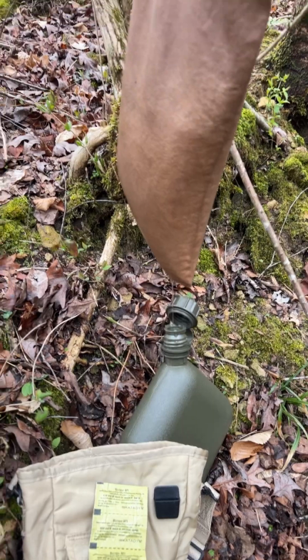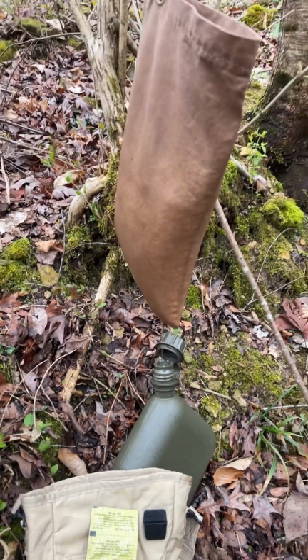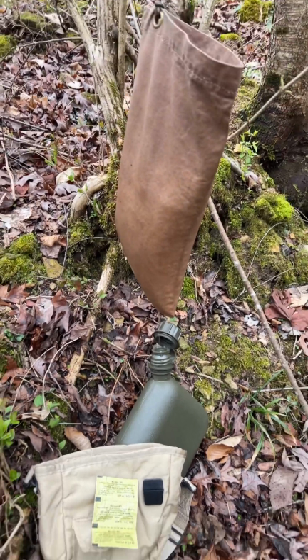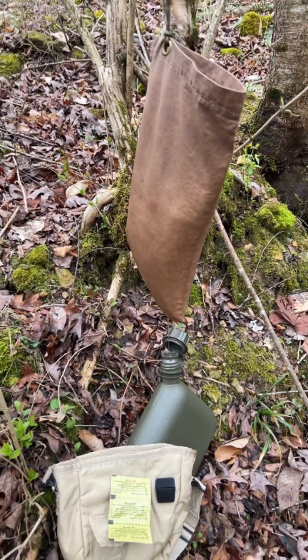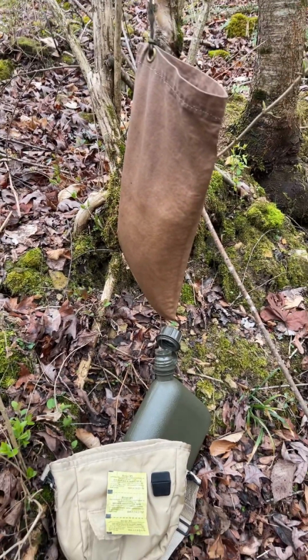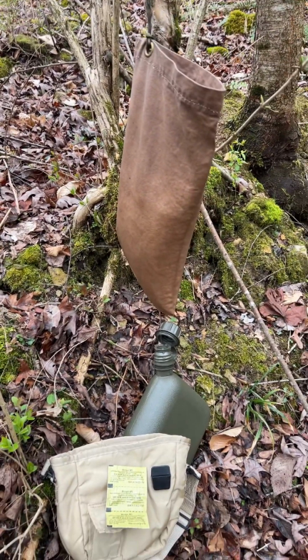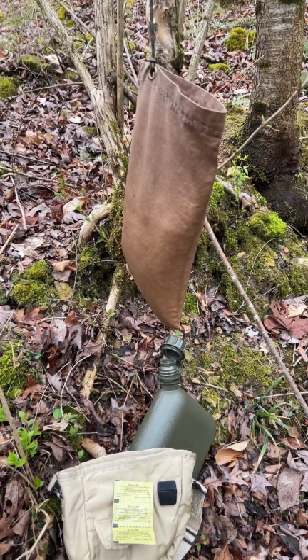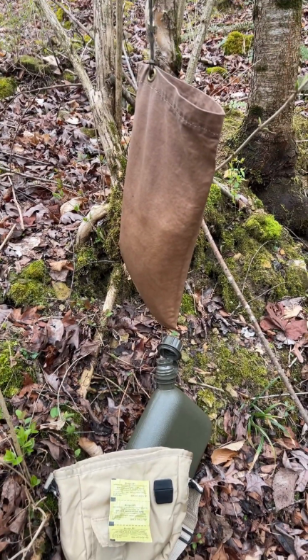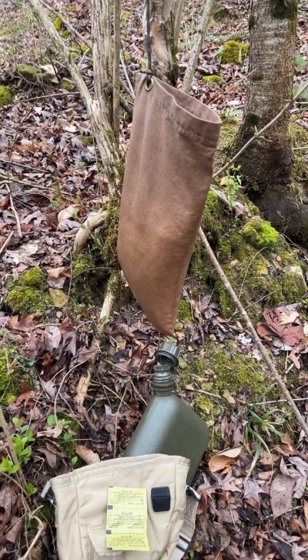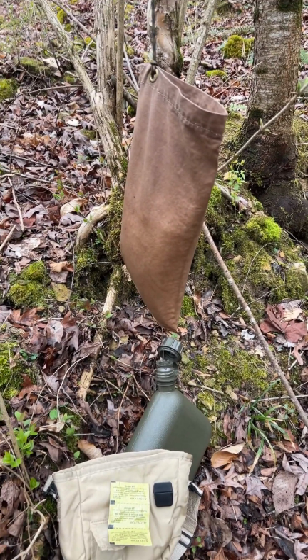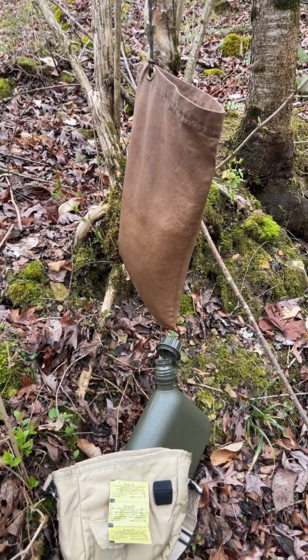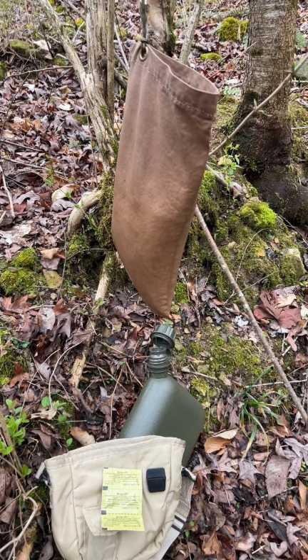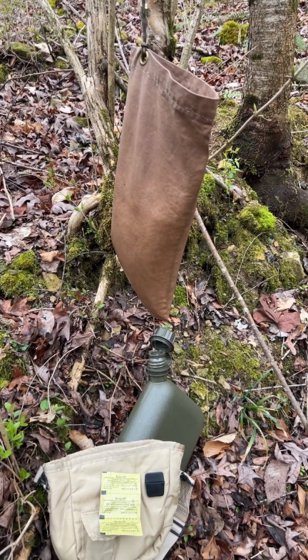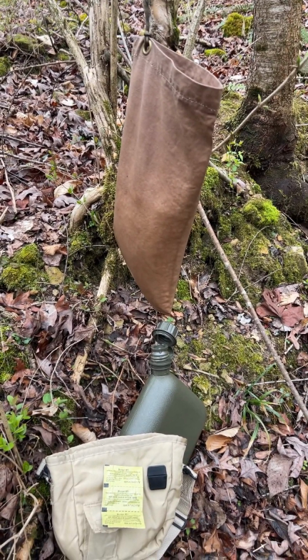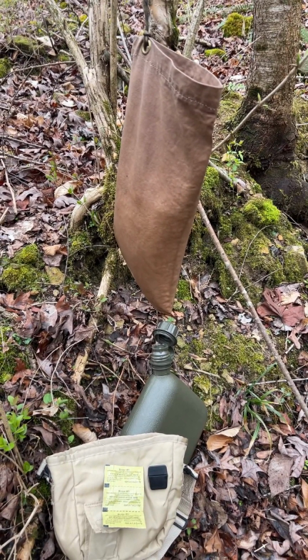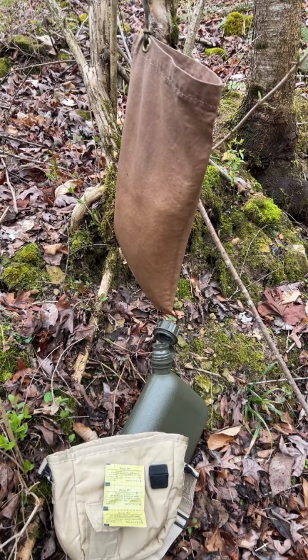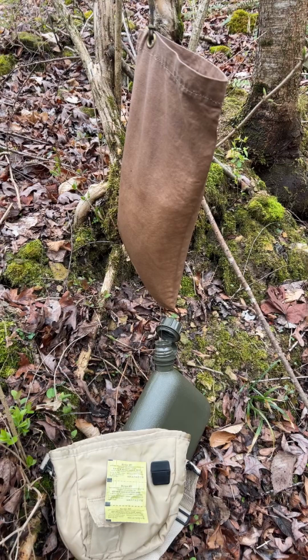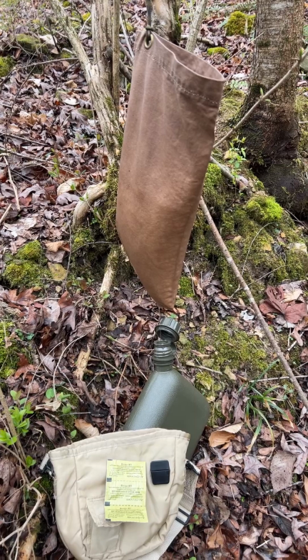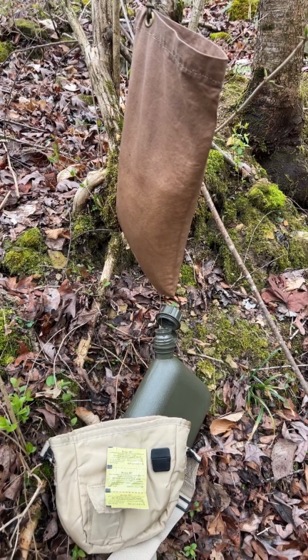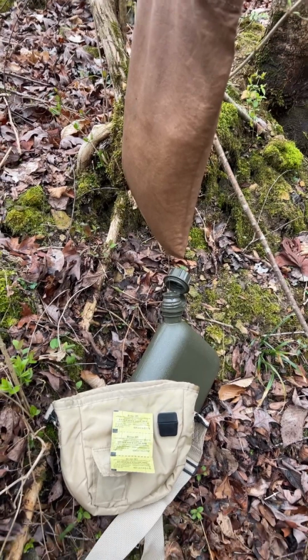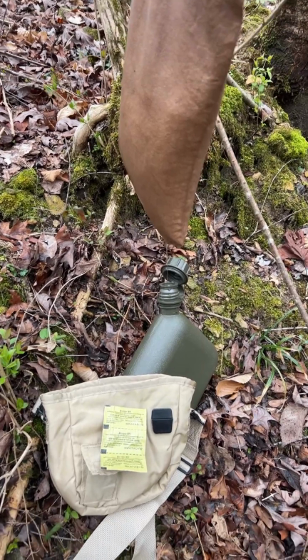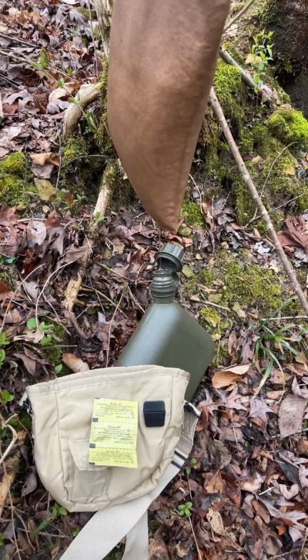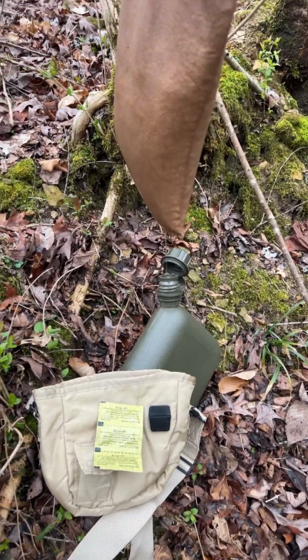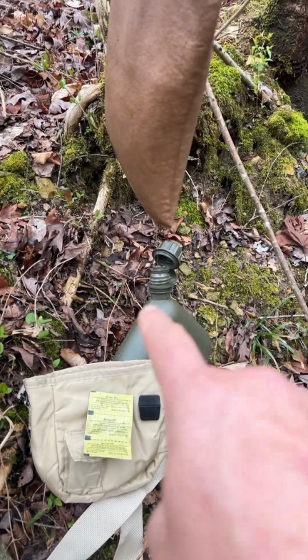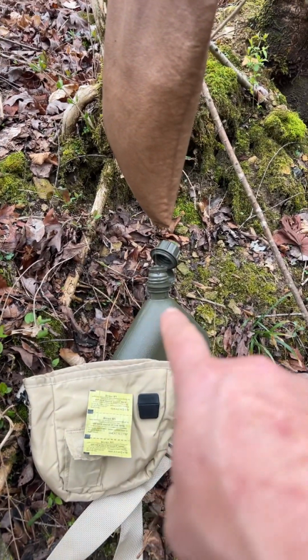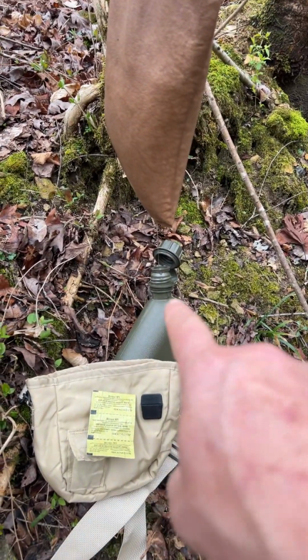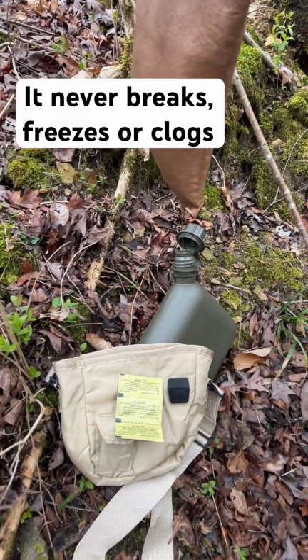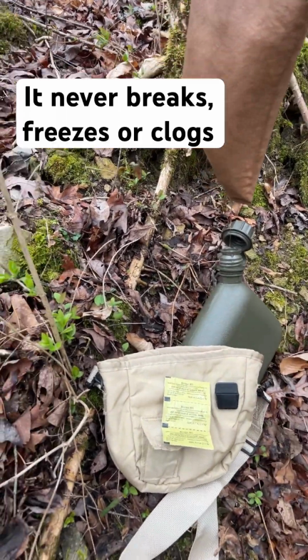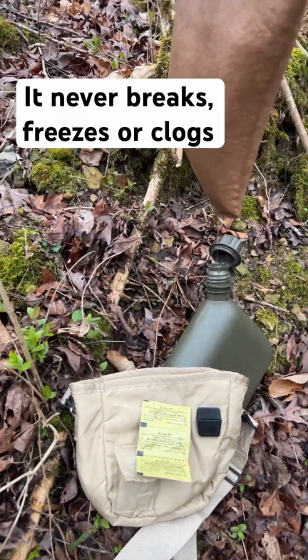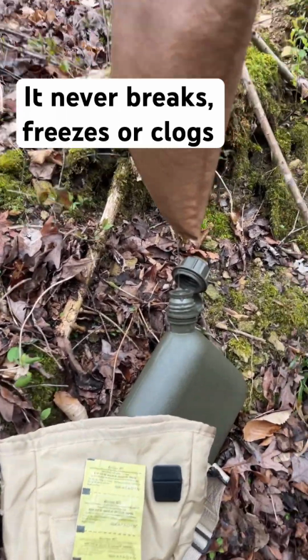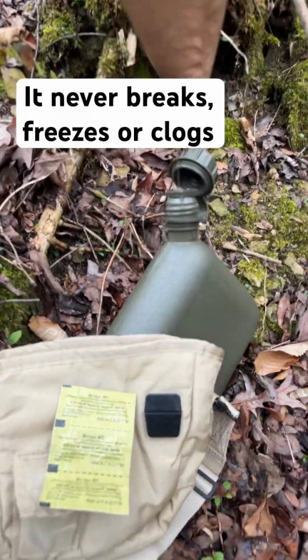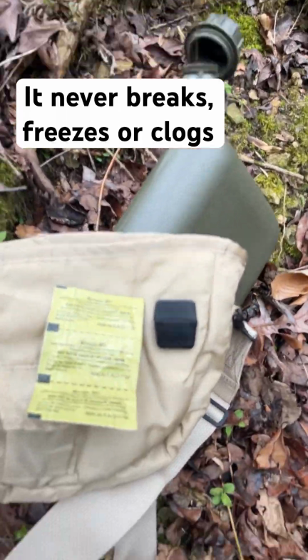Now, this doesn't purify the water. This just cleans out the sand, sediment, leaves, larvae, insects, and that sort of thing. And I'll drain that into my canteen, and then once that's finished...